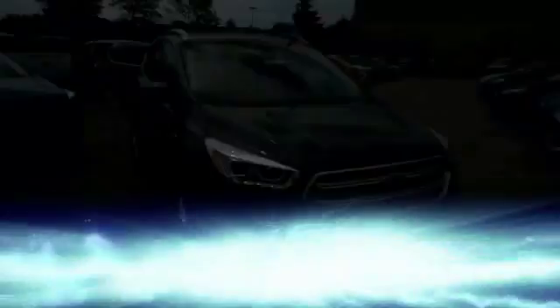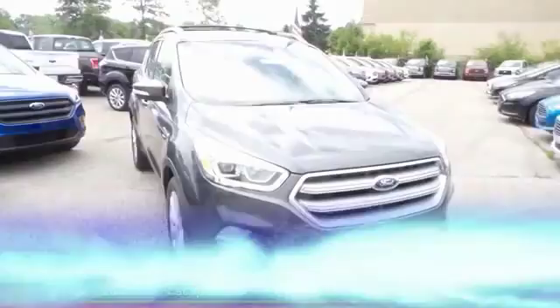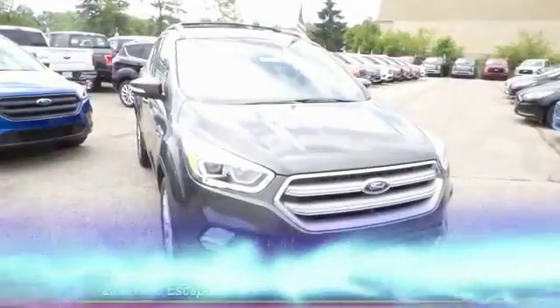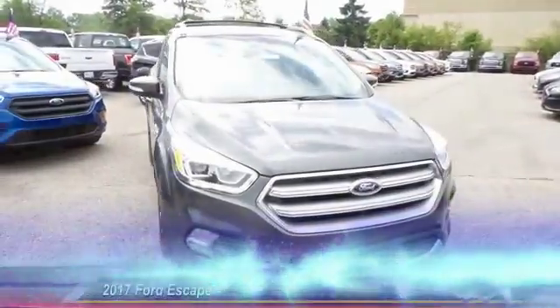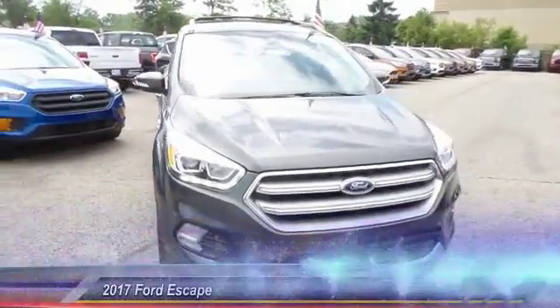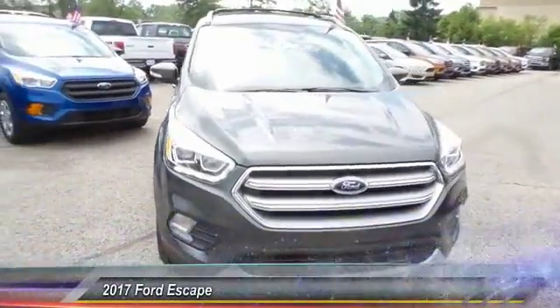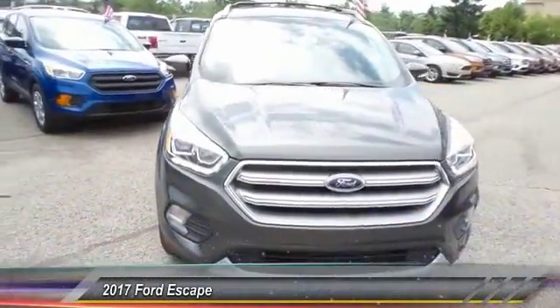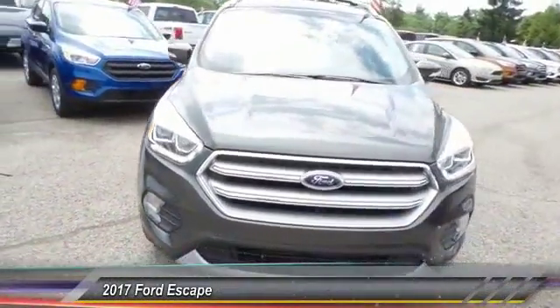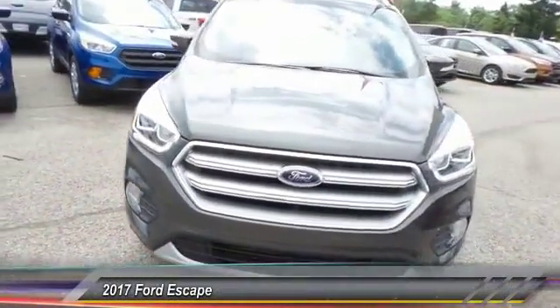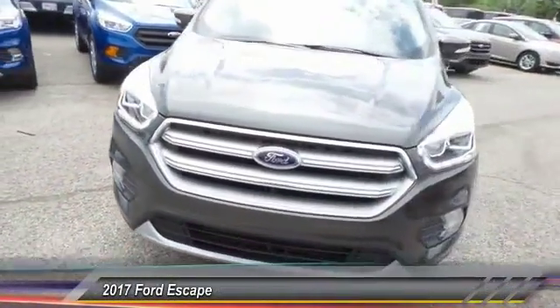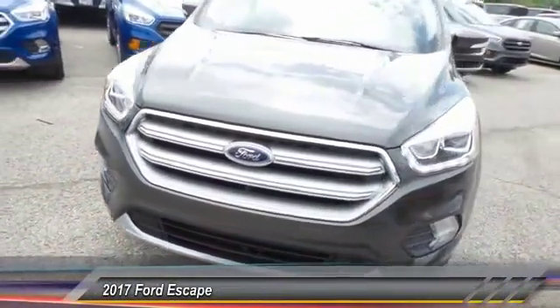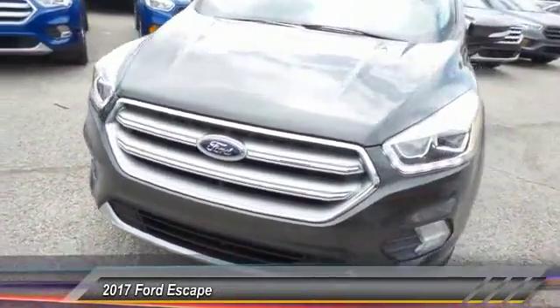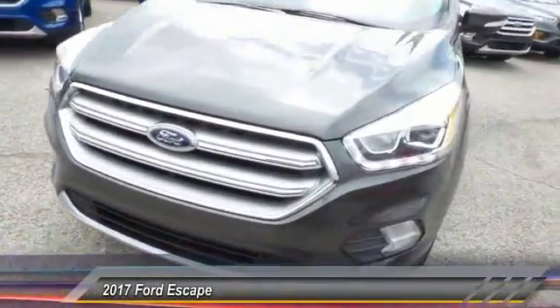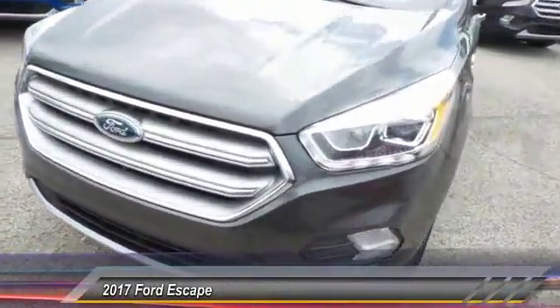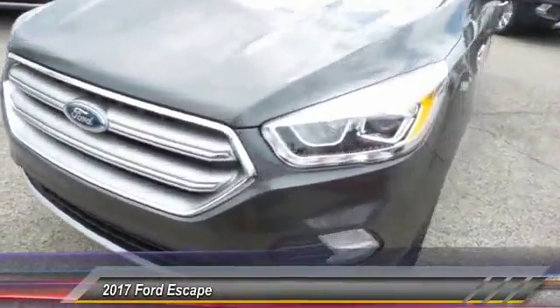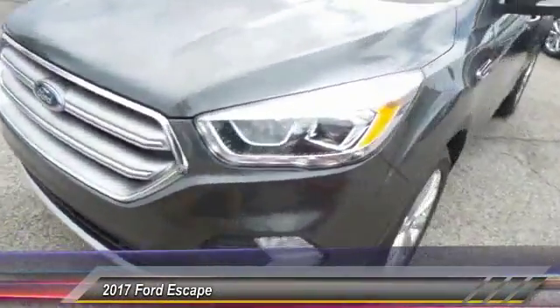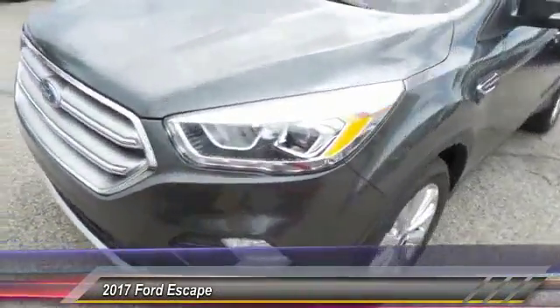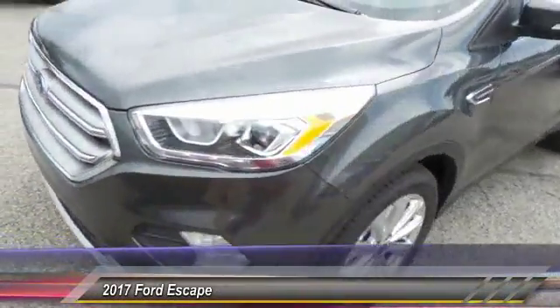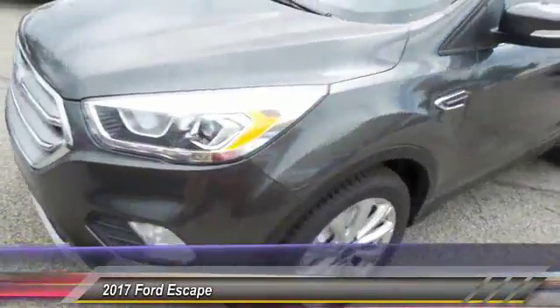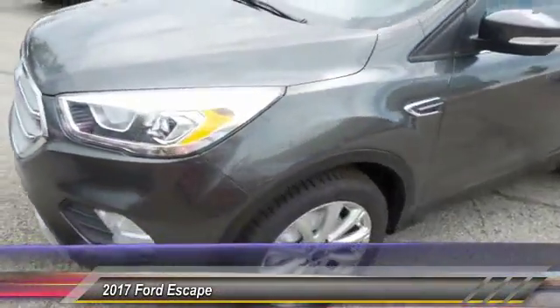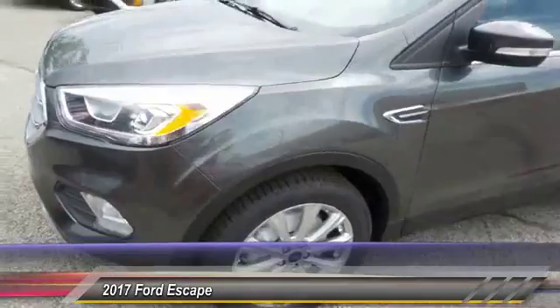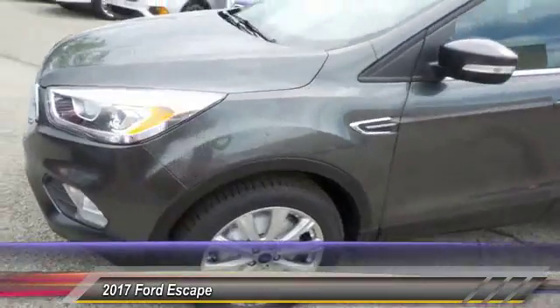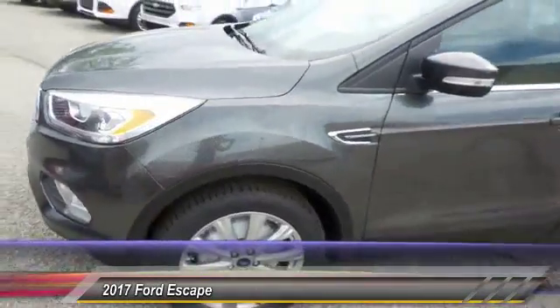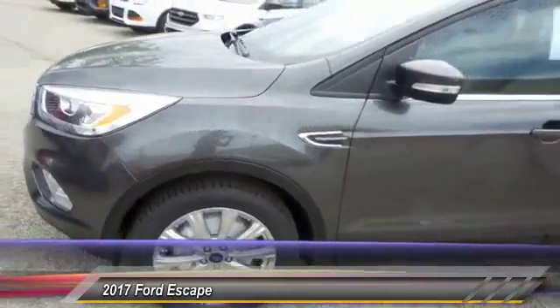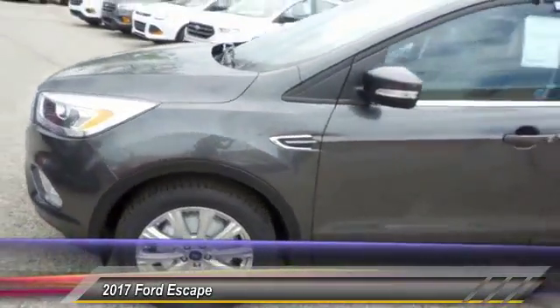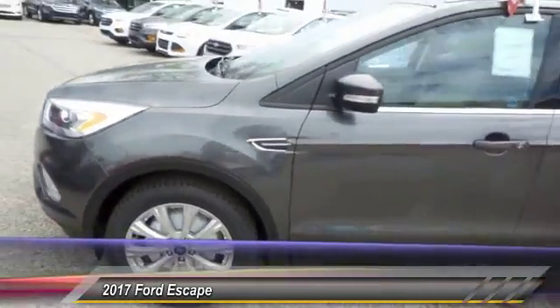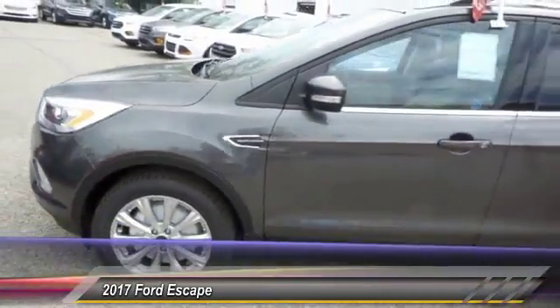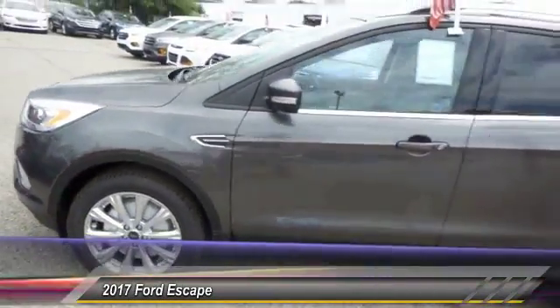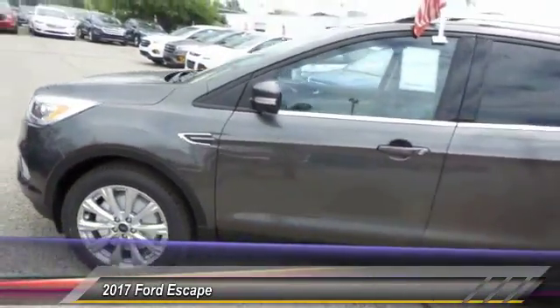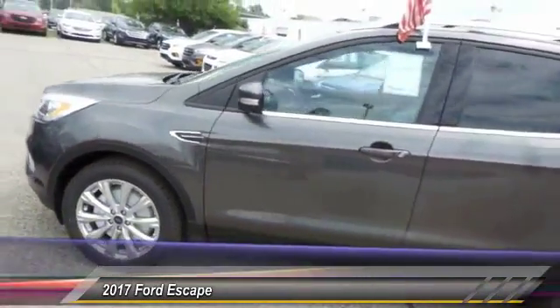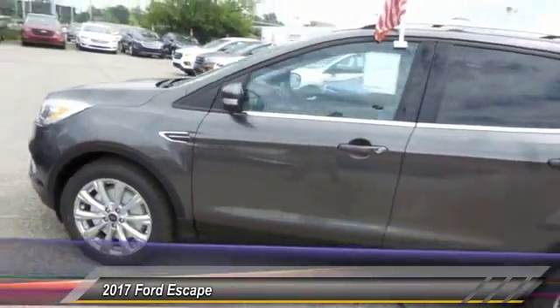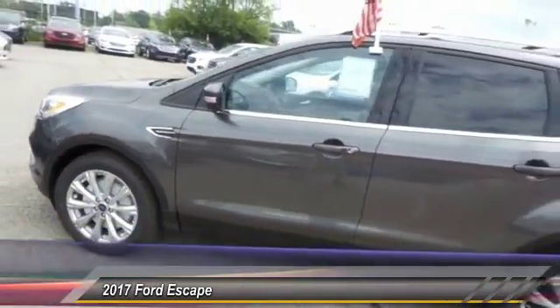The 2017 Ford Escape. Gas engines flex, tow, sip, and go with Ford Escape.